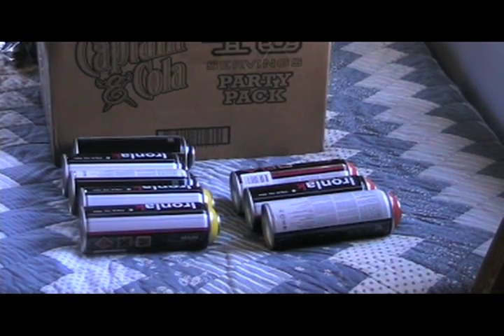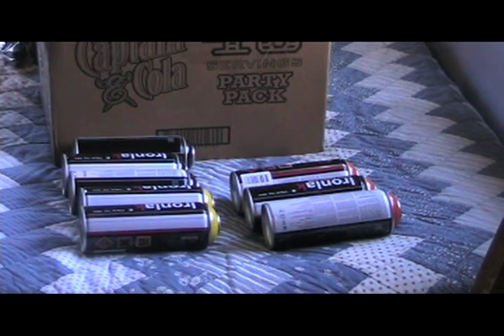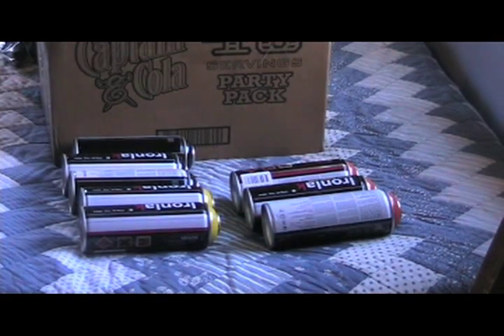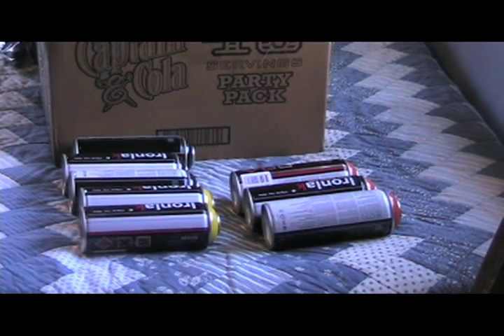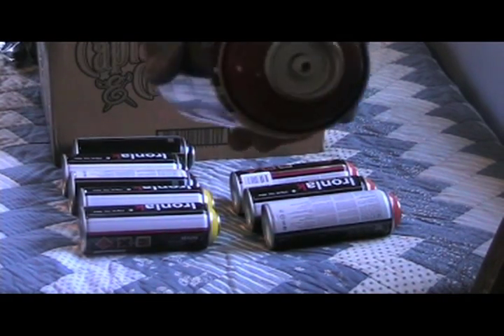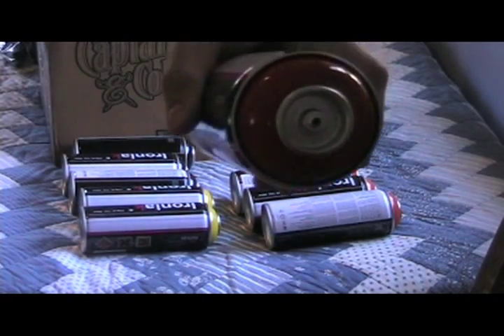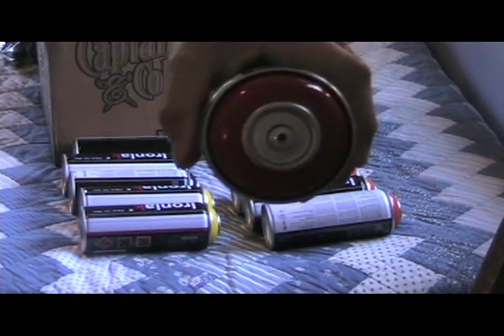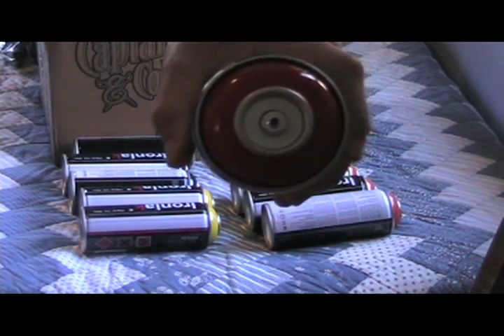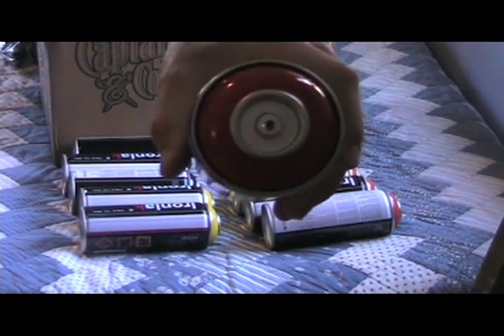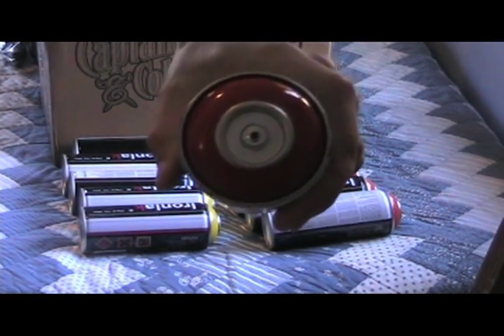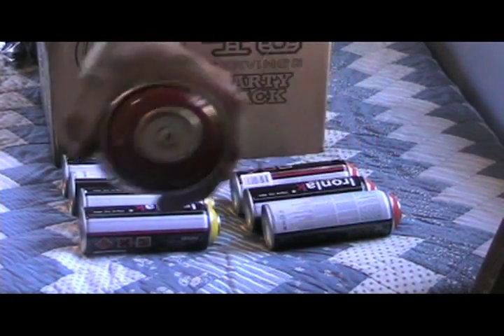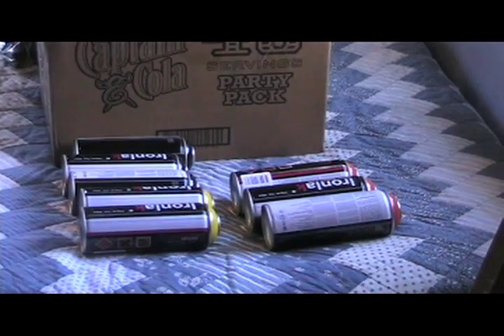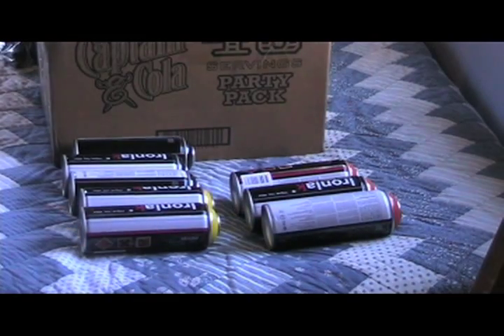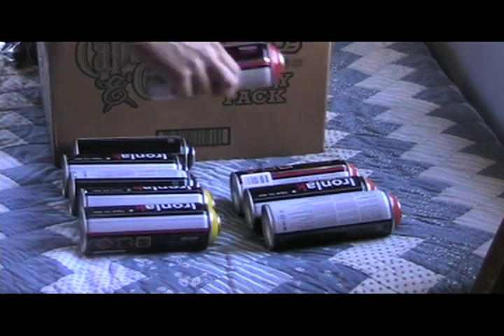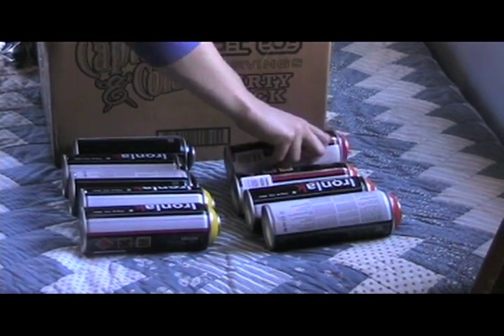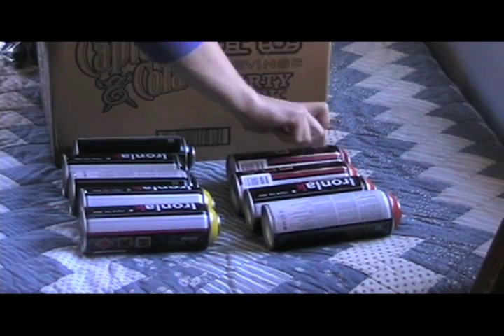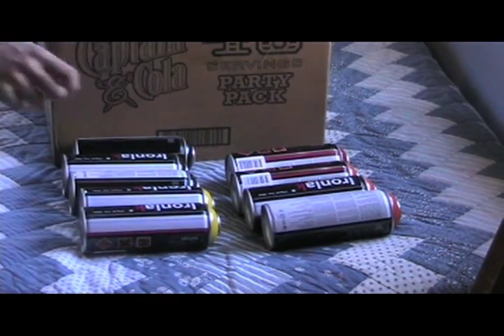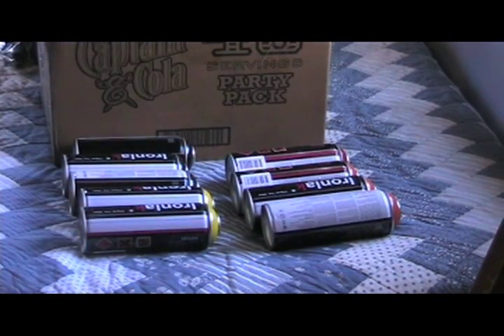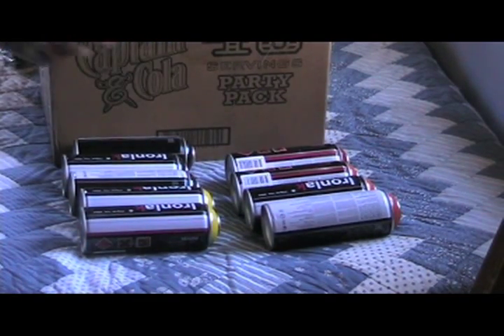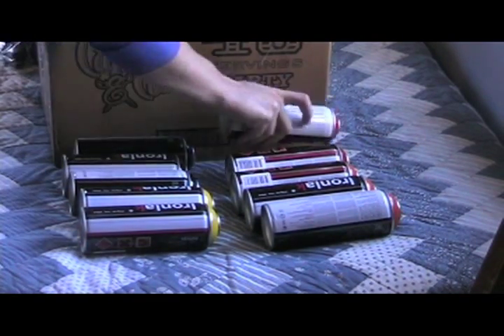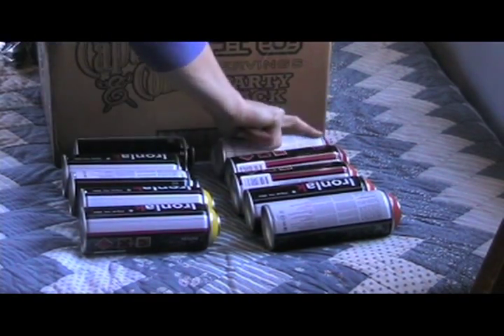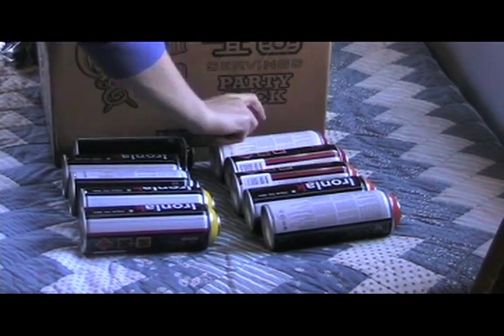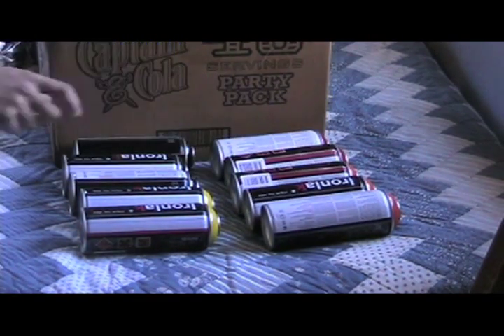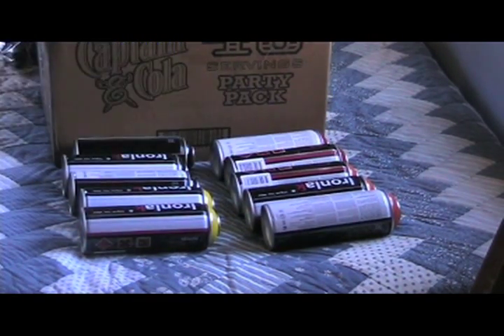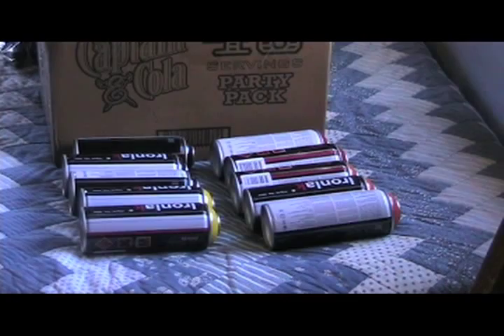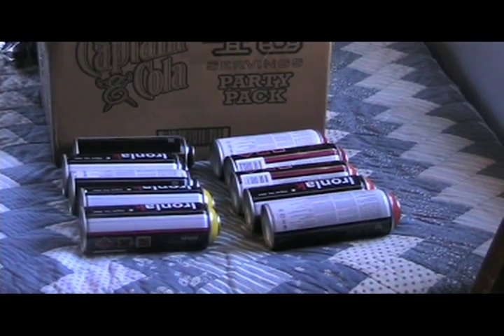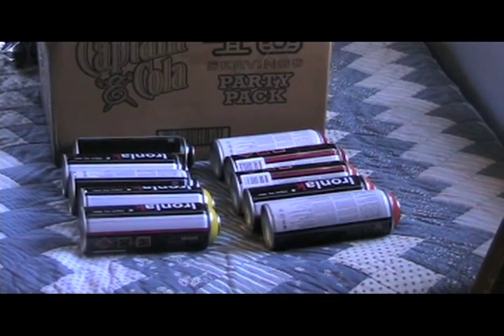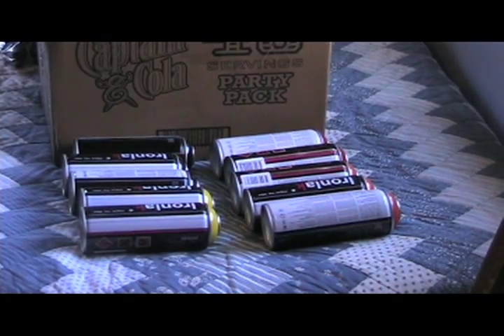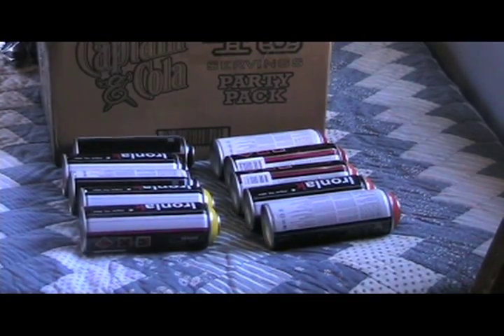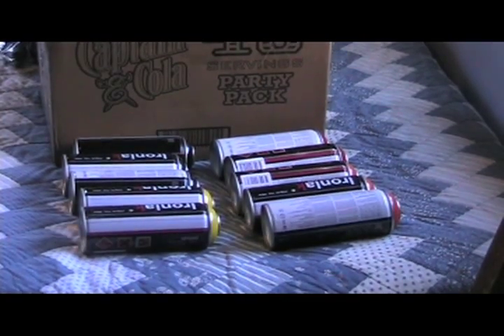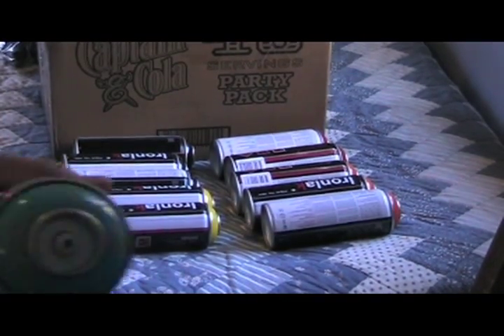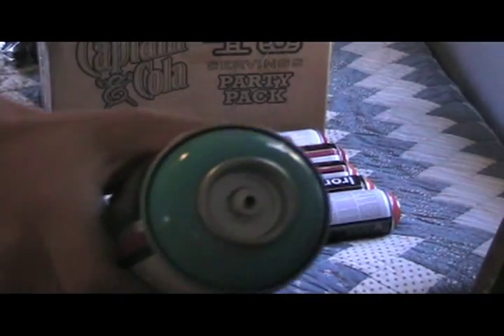Then I got 2 cans of Autumn, just because I never really got much red spray paint and I figured I needed to try it. It's kind of a must.